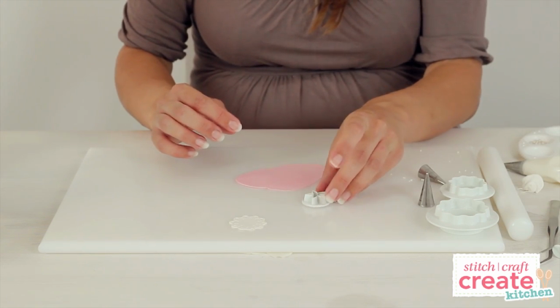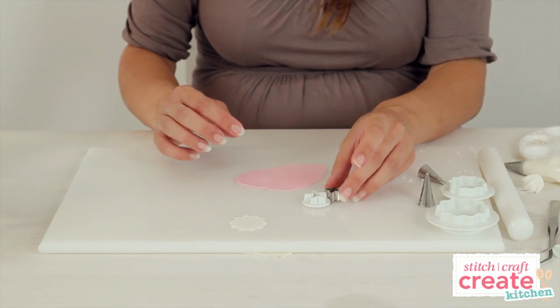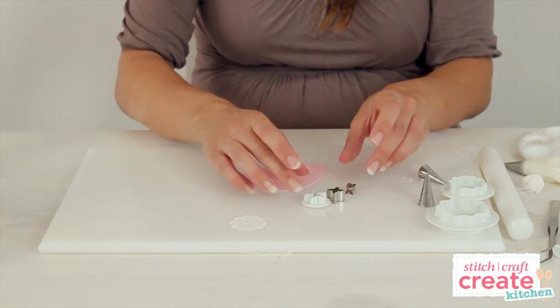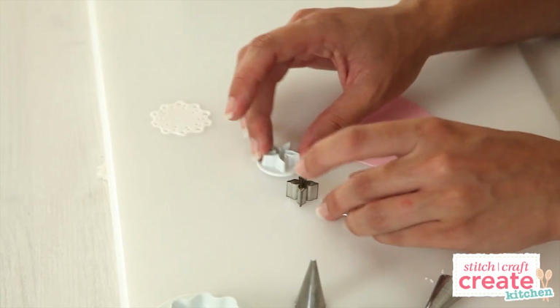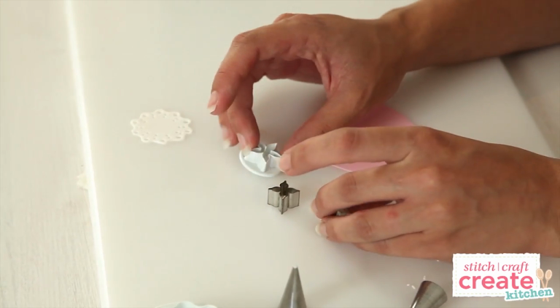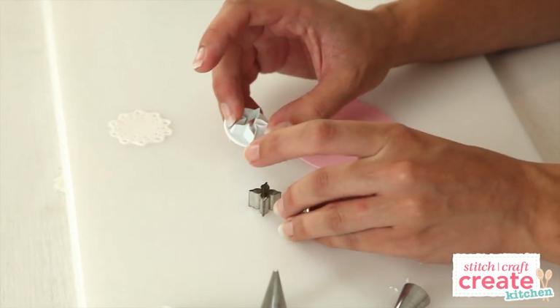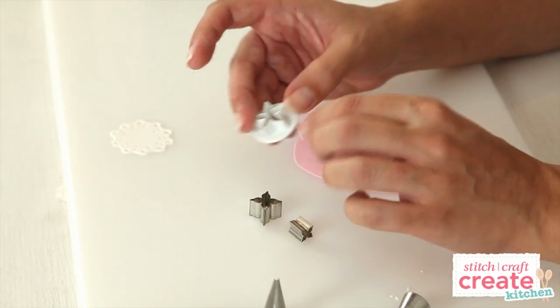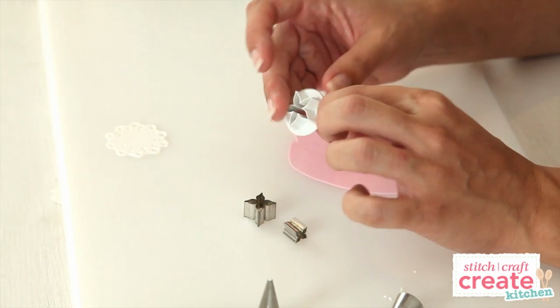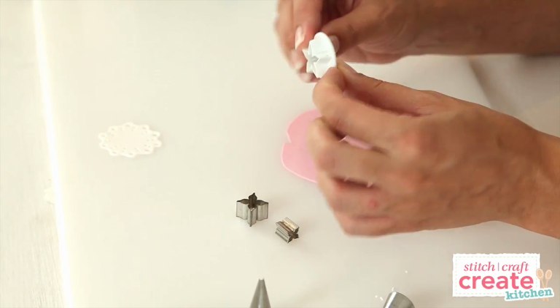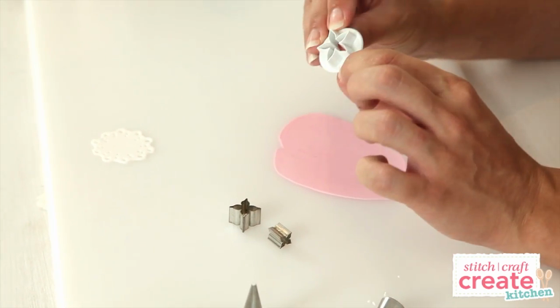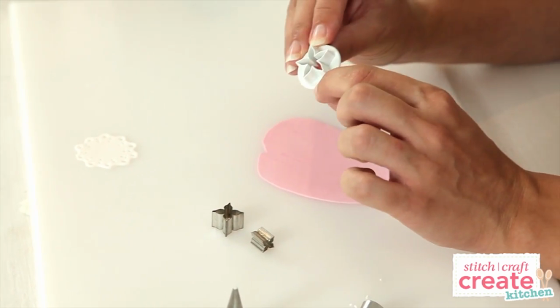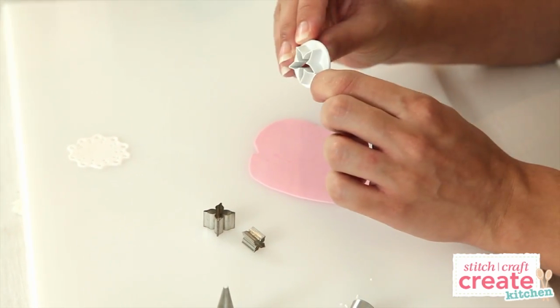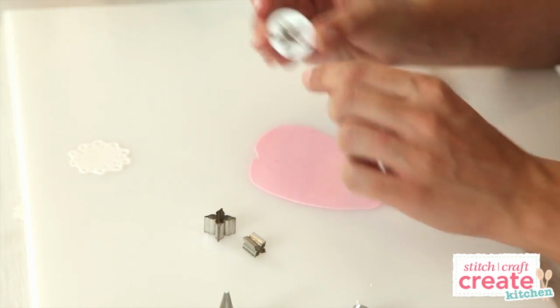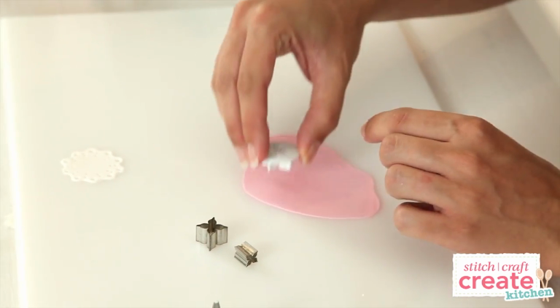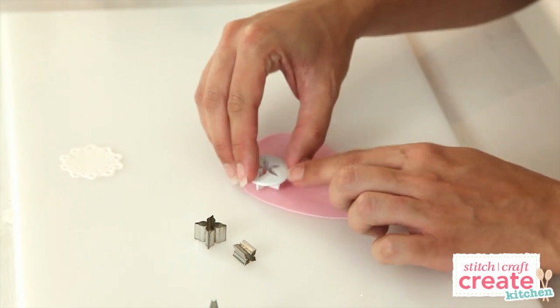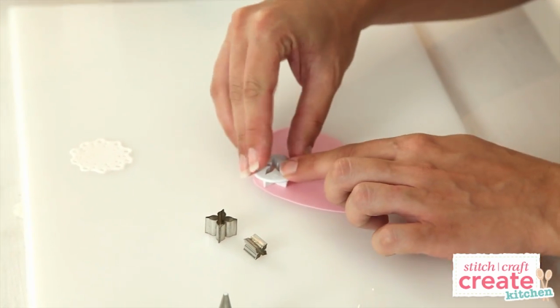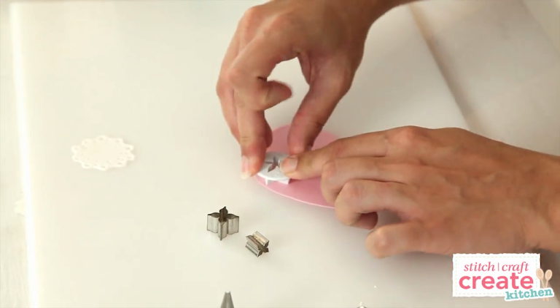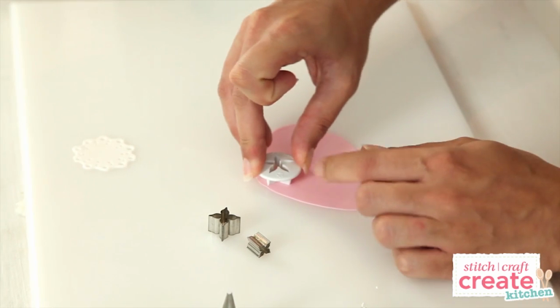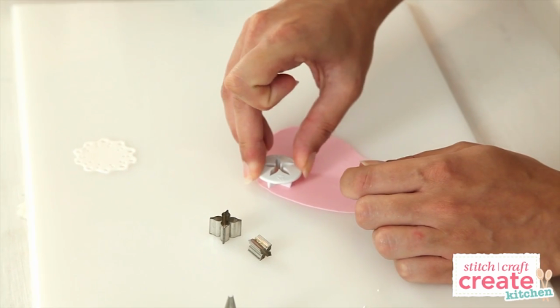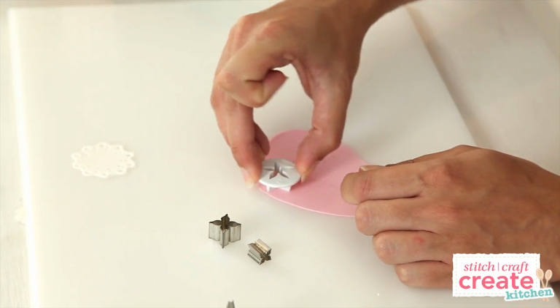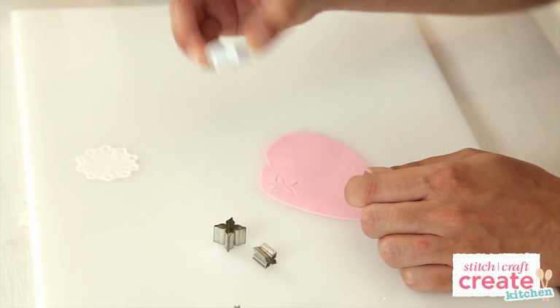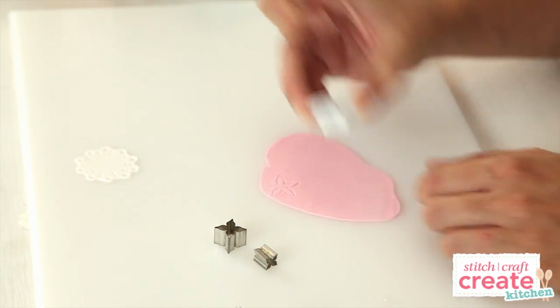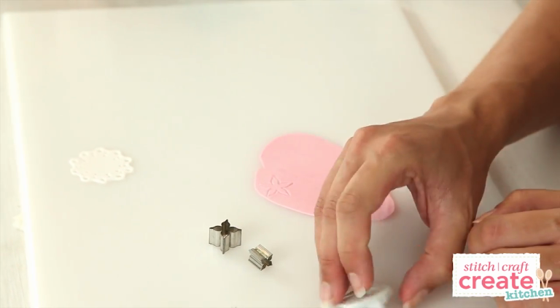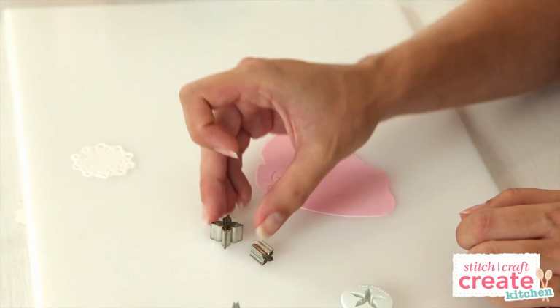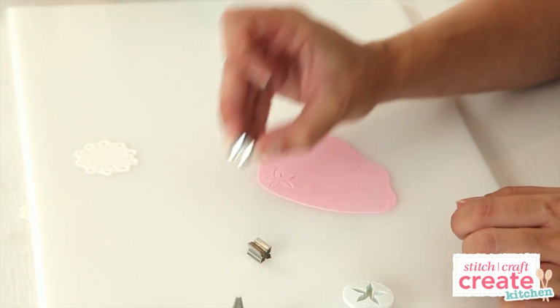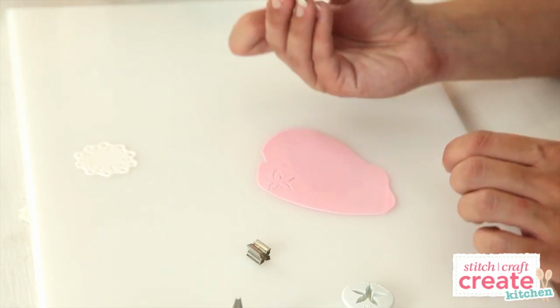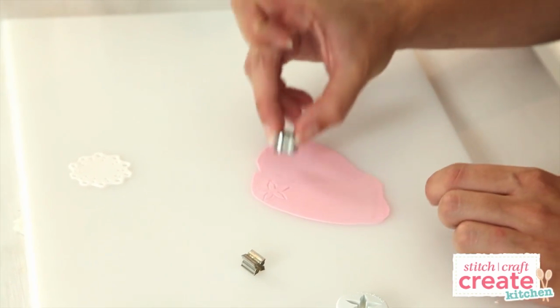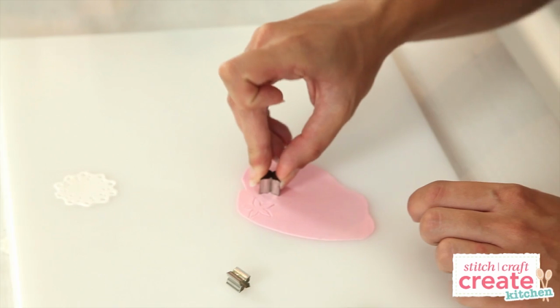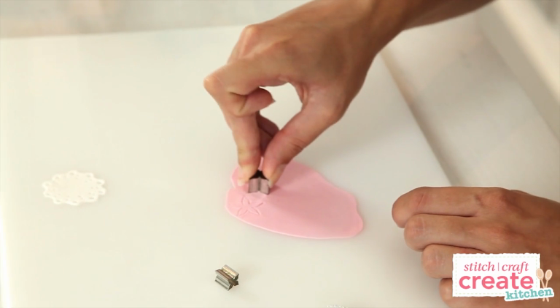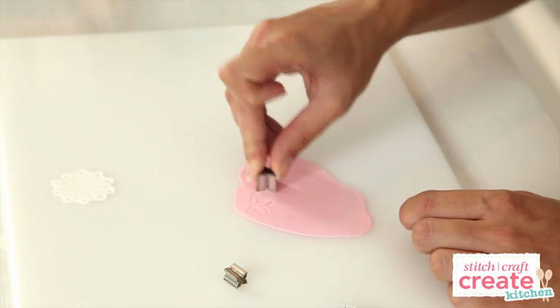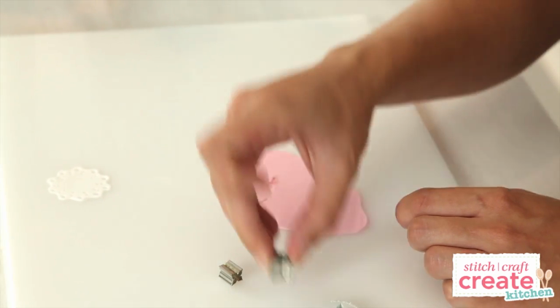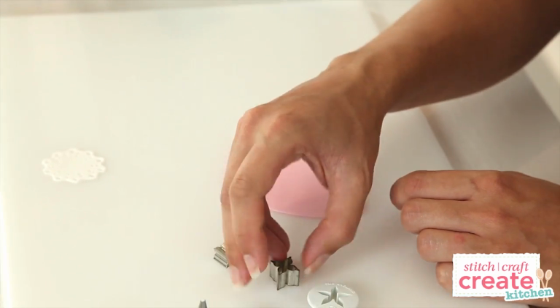I have an assortment of cutters here — you can use any cutters you like. I've got a little calyx cutter here which makes a nice 5-petal star shaped flower, and some little 4-petal flowers here.